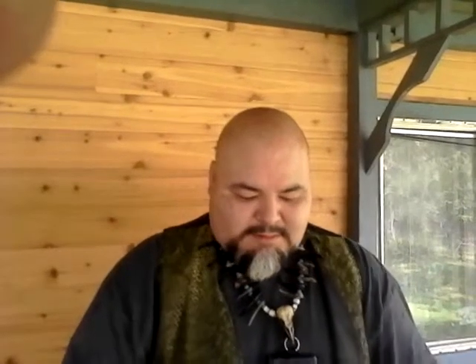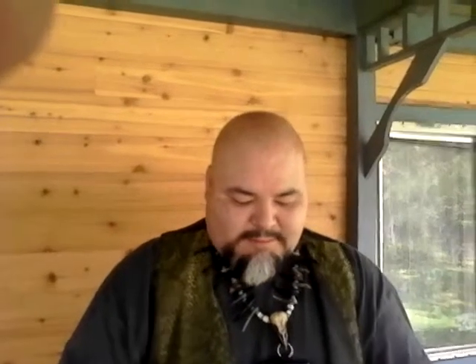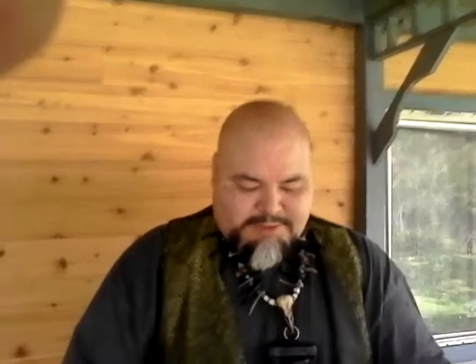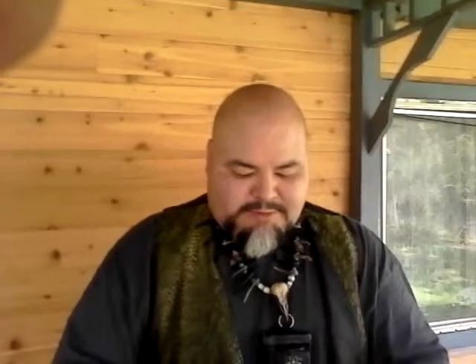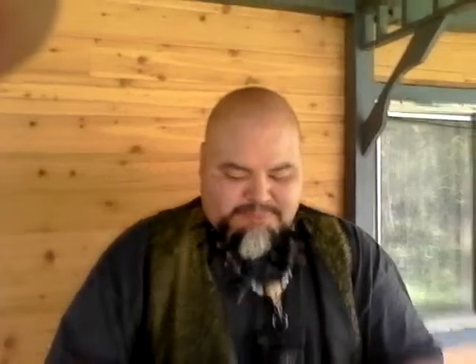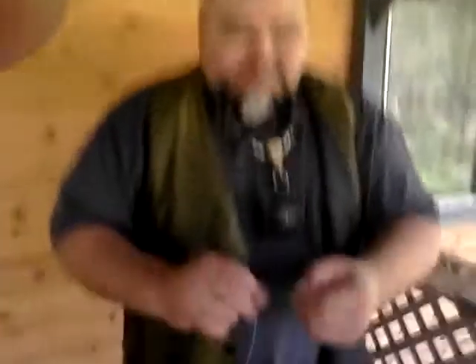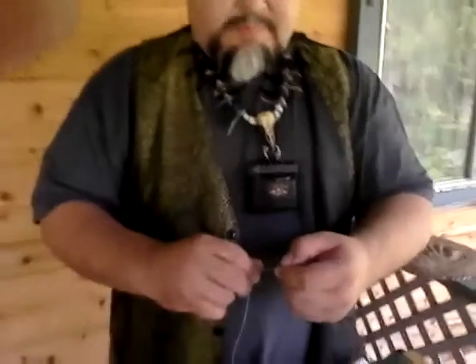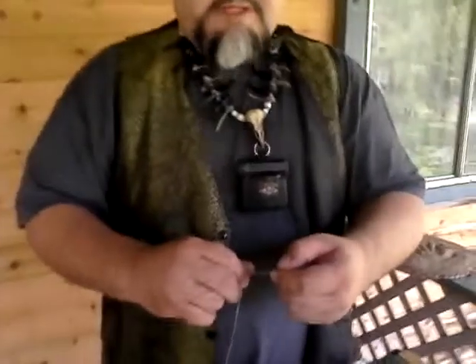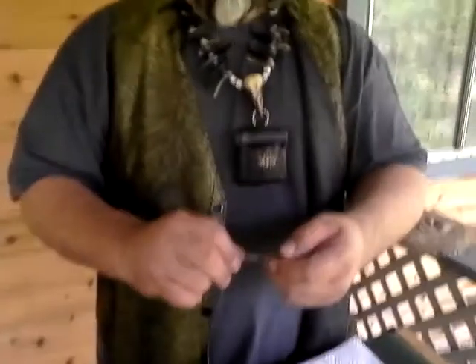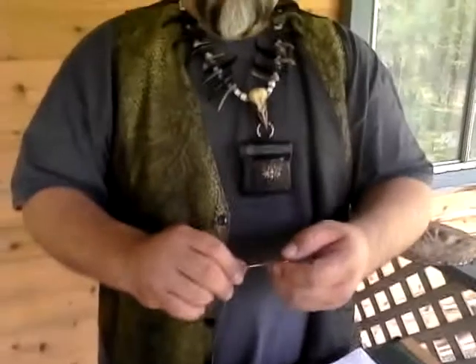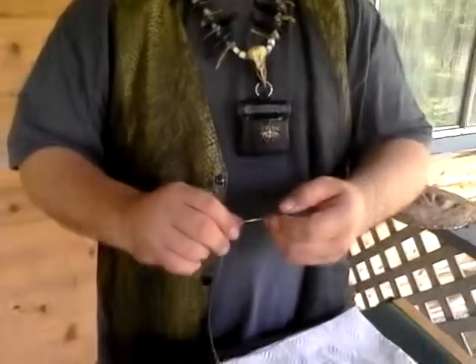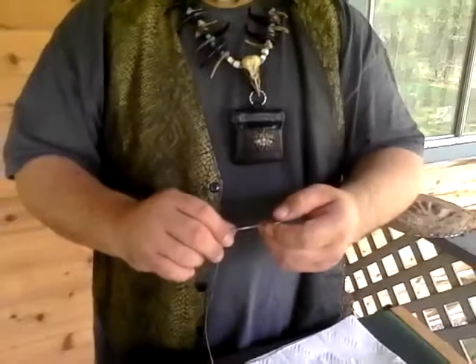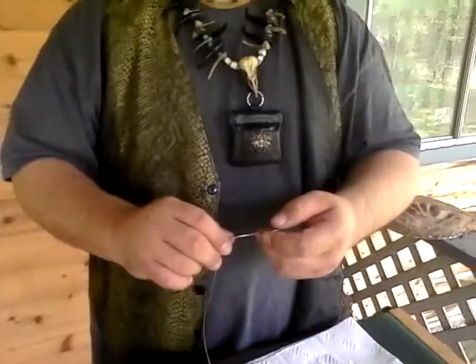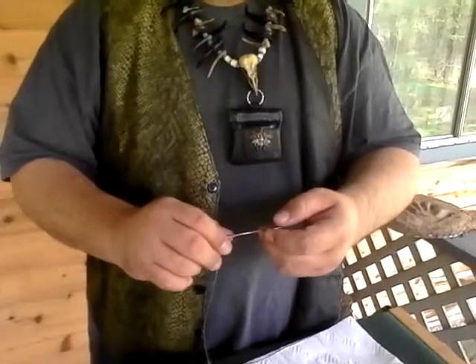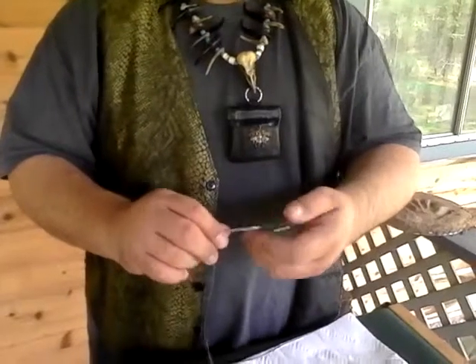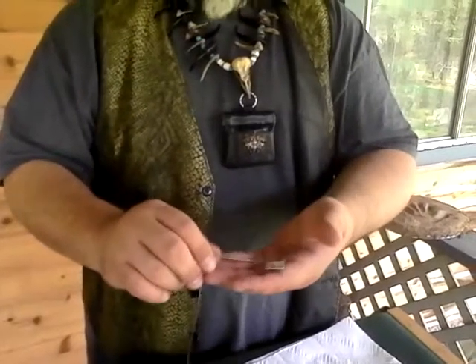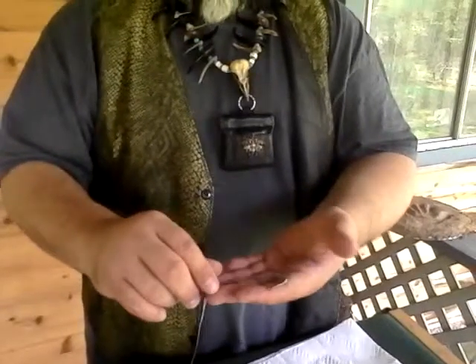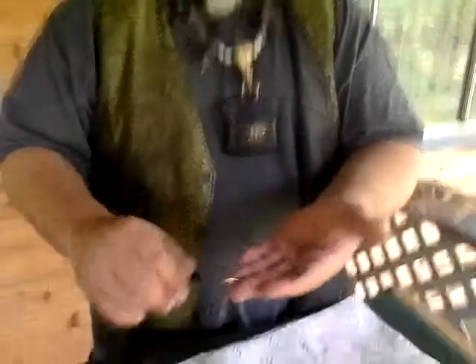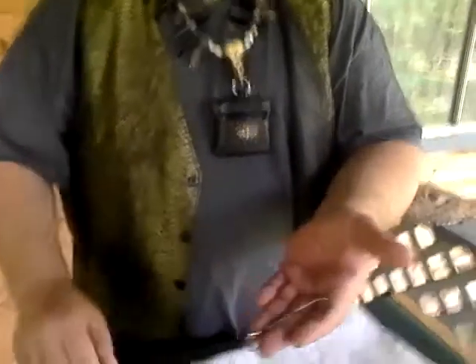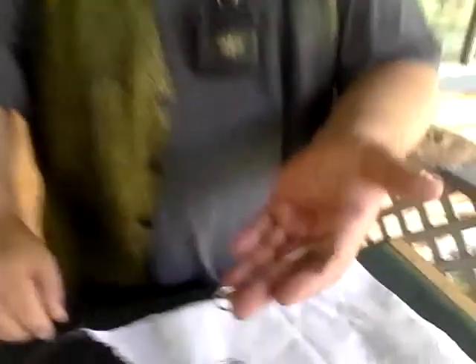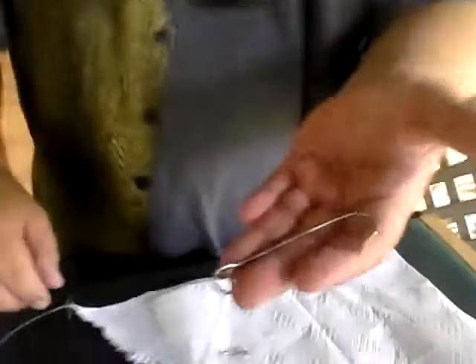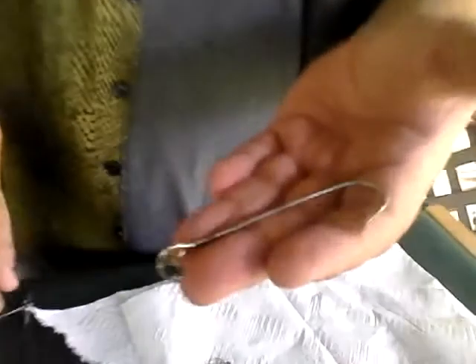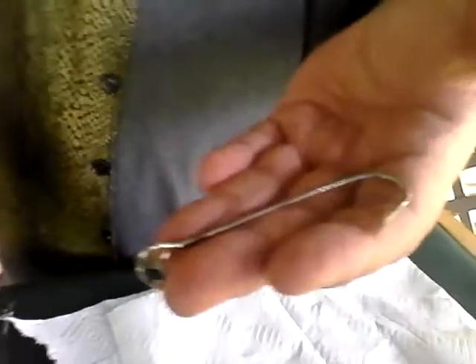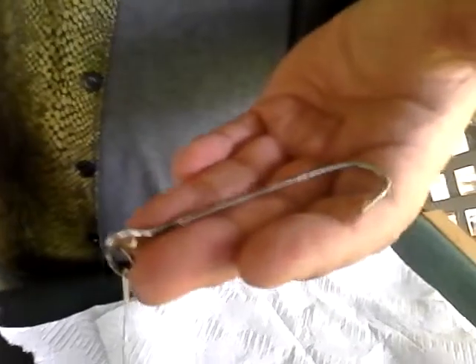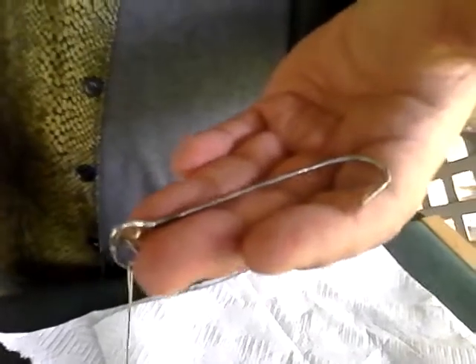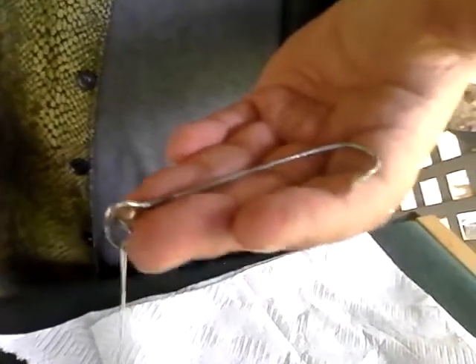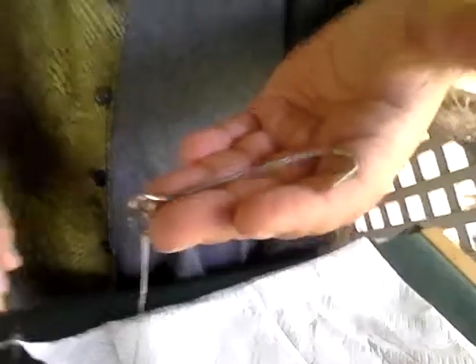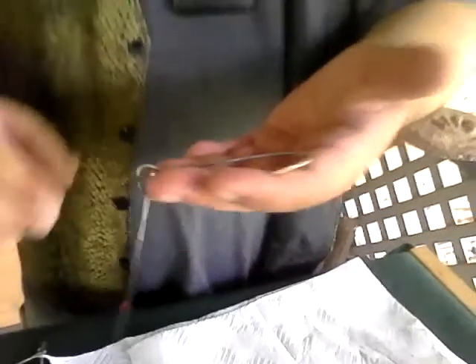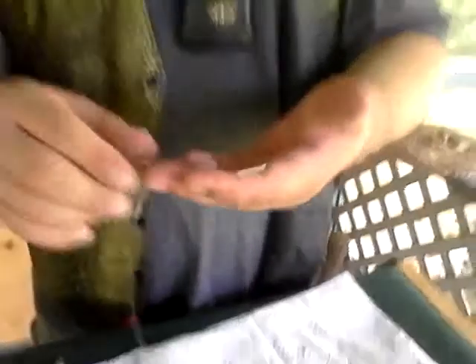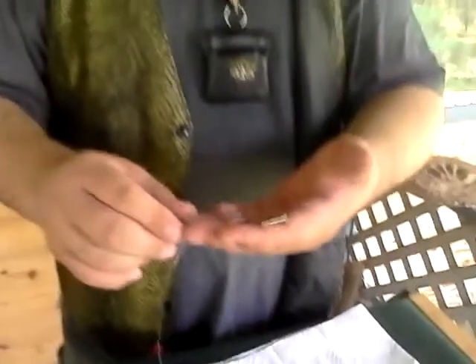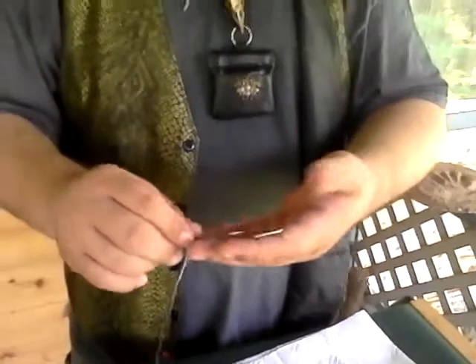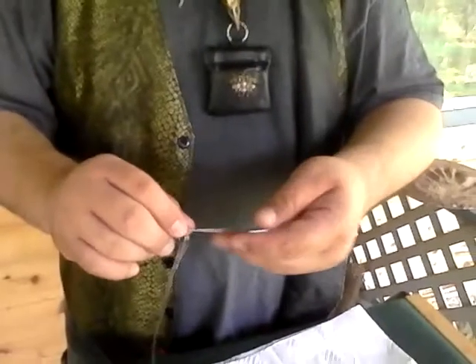A lot of magicians do a trick where they put a needle through the arm. We're from Oklahoma — we don't even know where to get a needle, but we do fish. So we're going to try it with a fish hook through the arm.